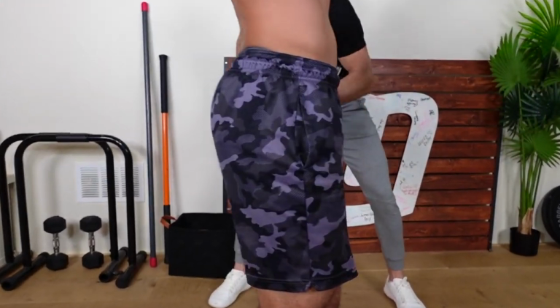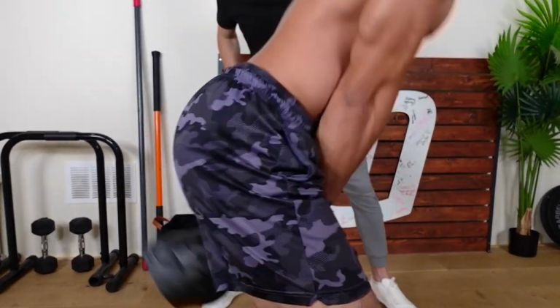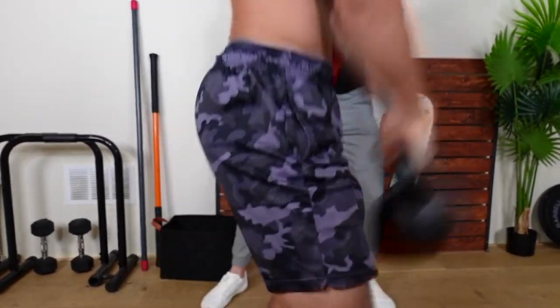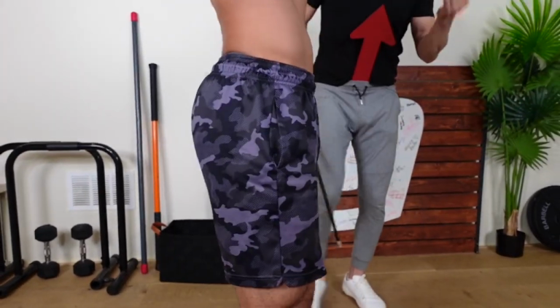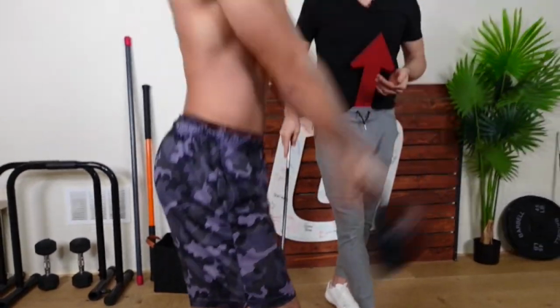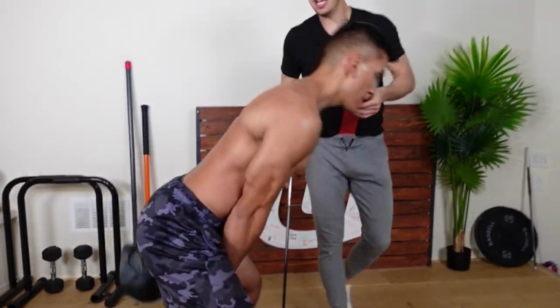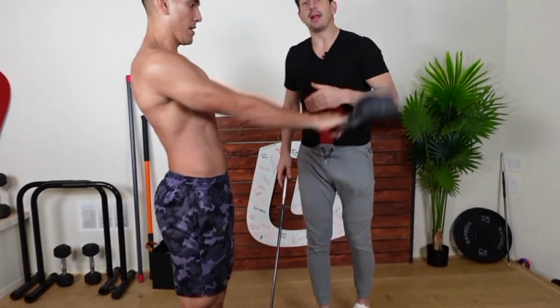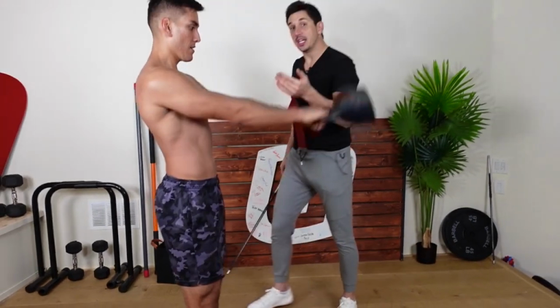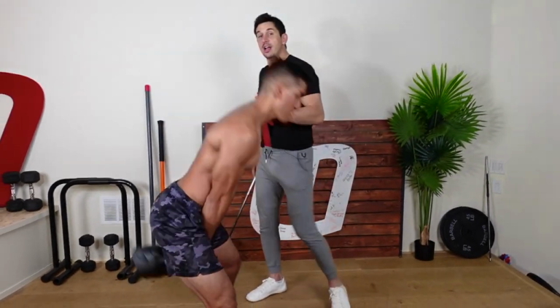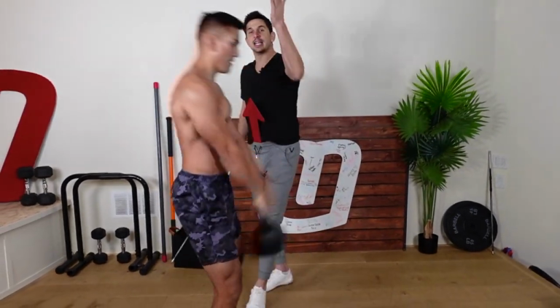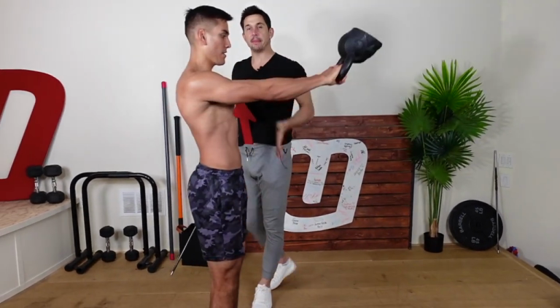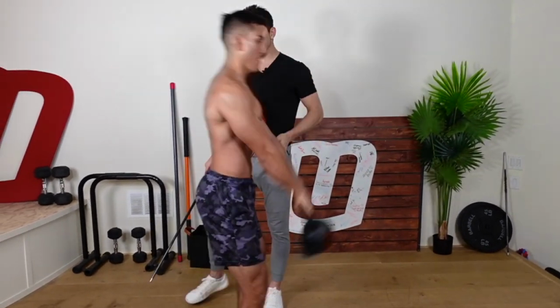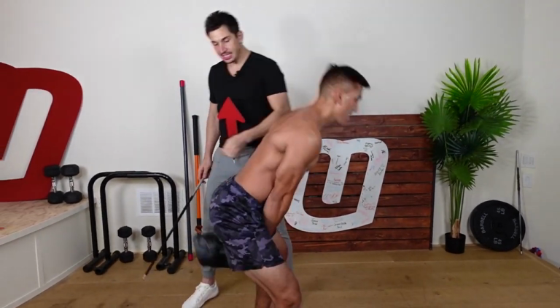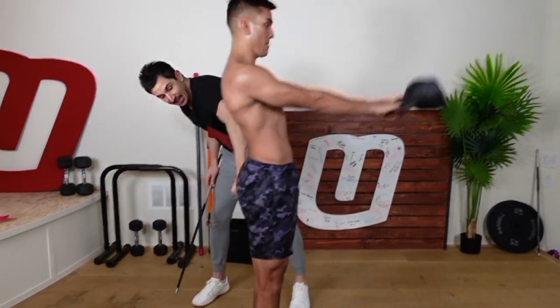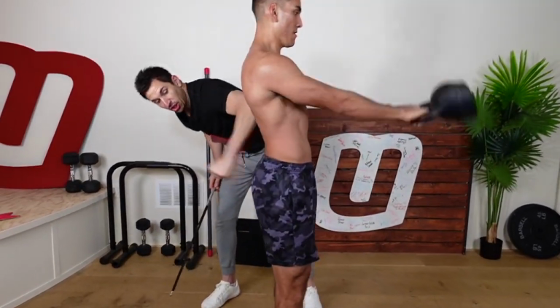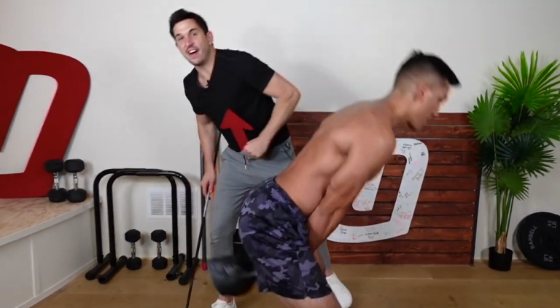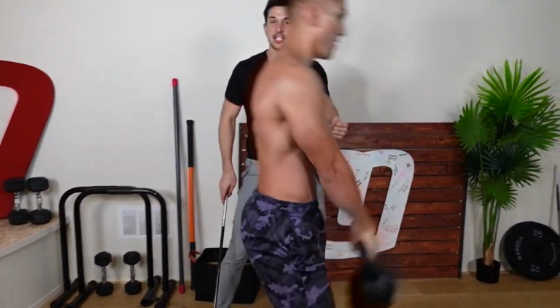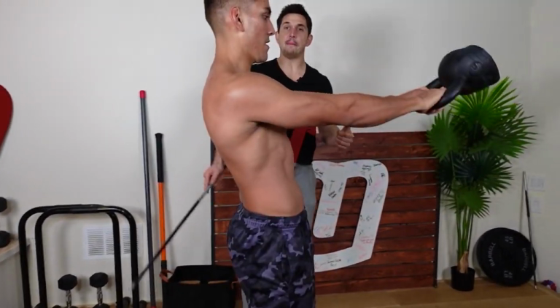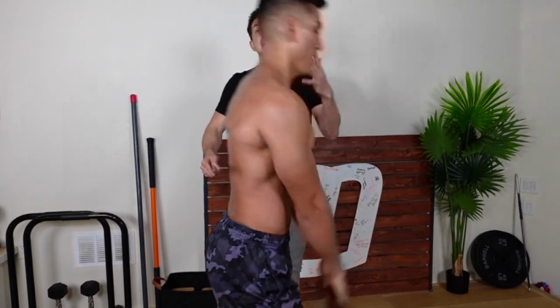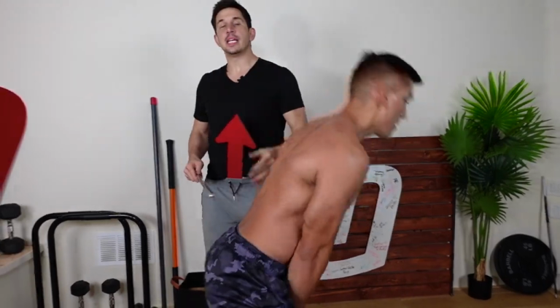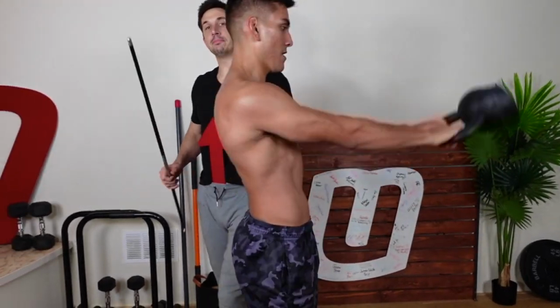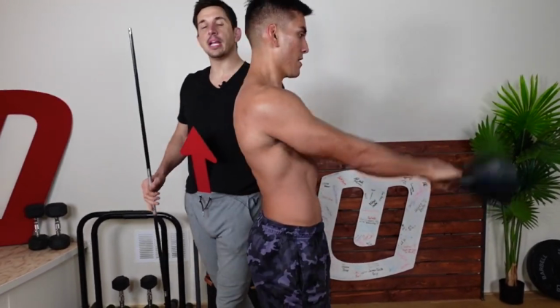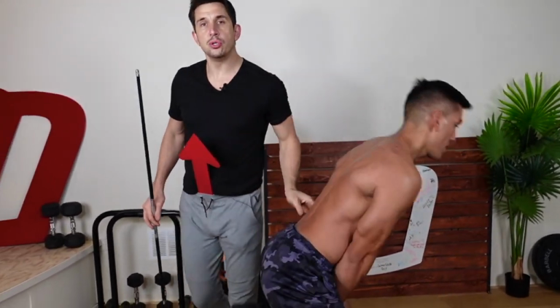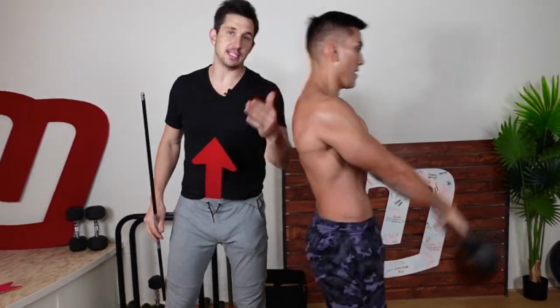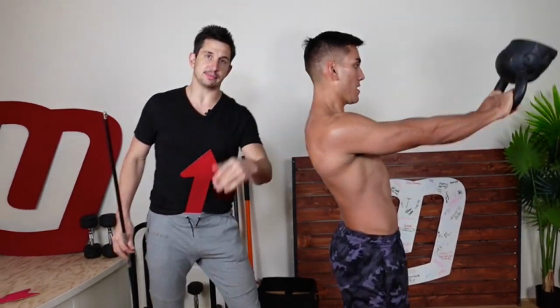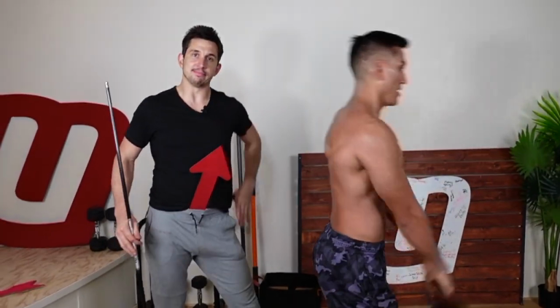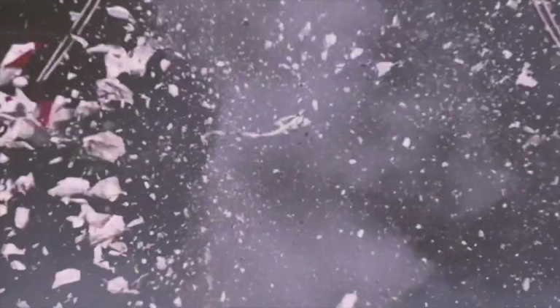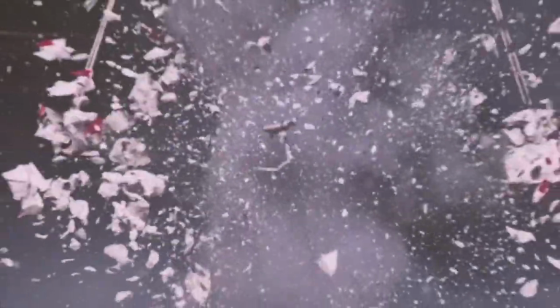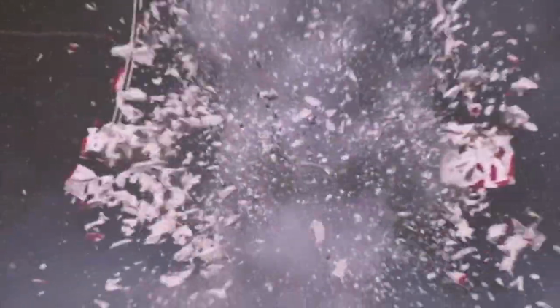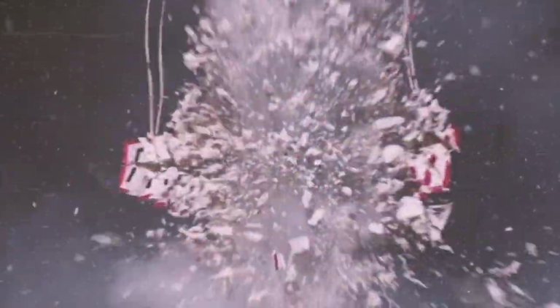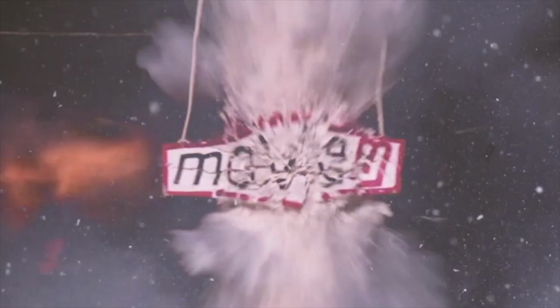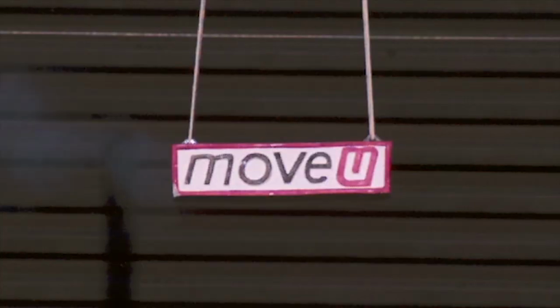This applies to you guys doing deadlifts, and this applies here too. This is going to help keep your spine upright, get those glutes fired at the top, and keep your spine in a more neutral position. Fix your shit. I love you!